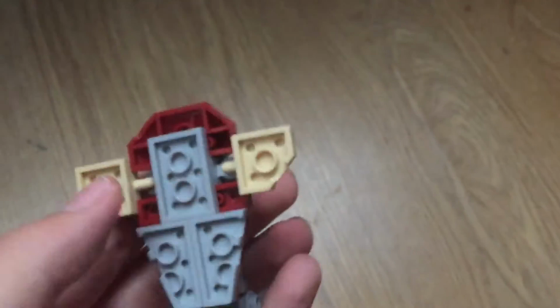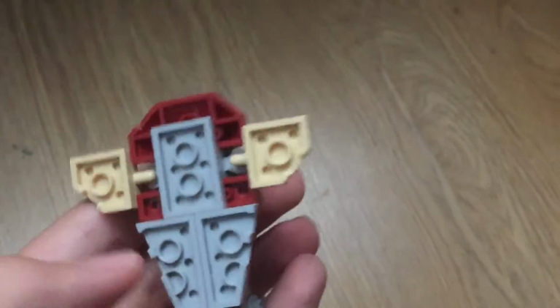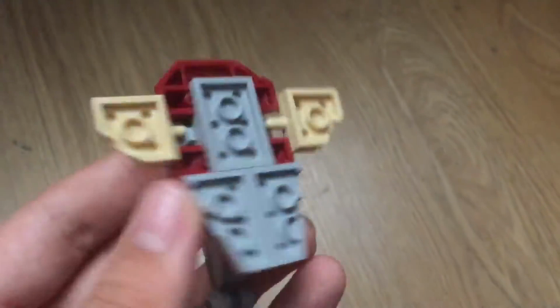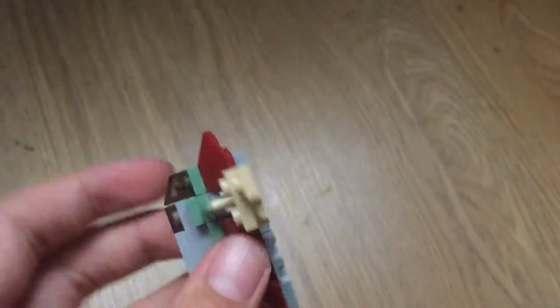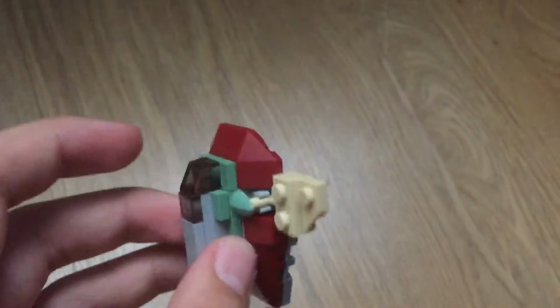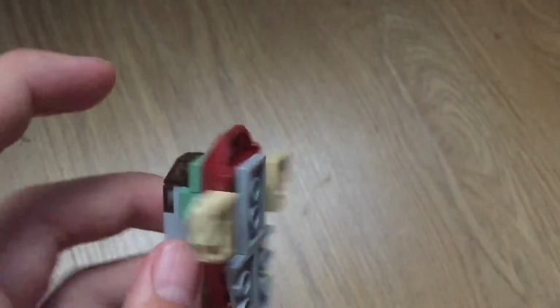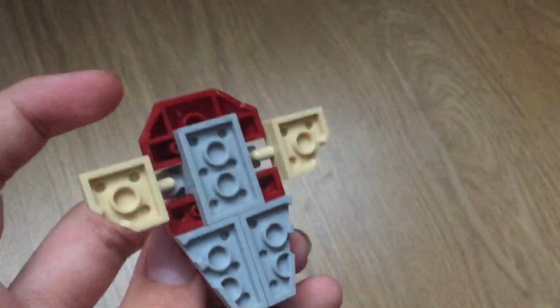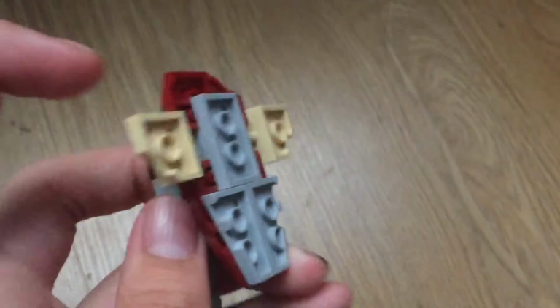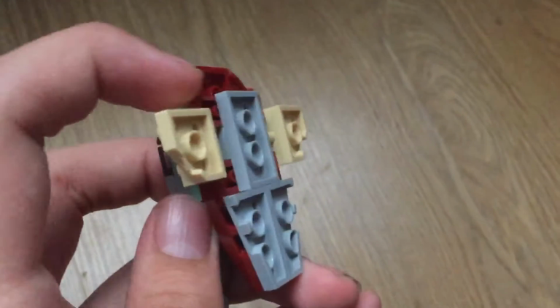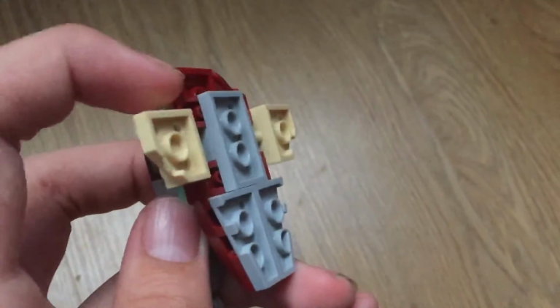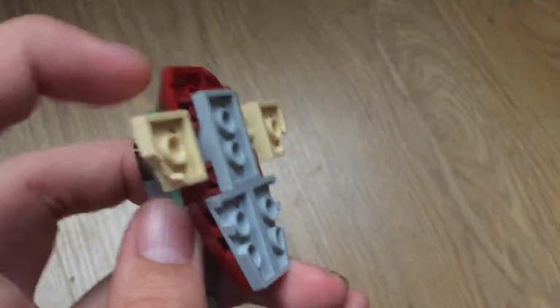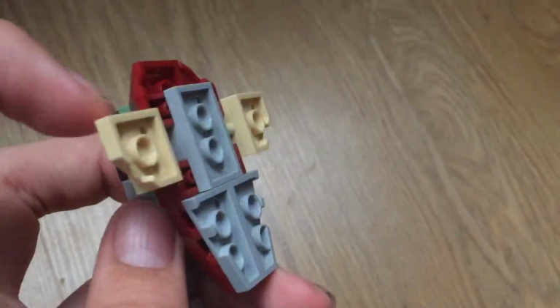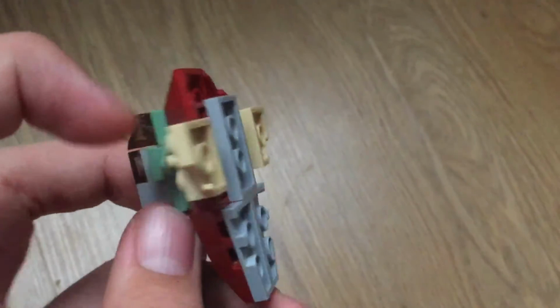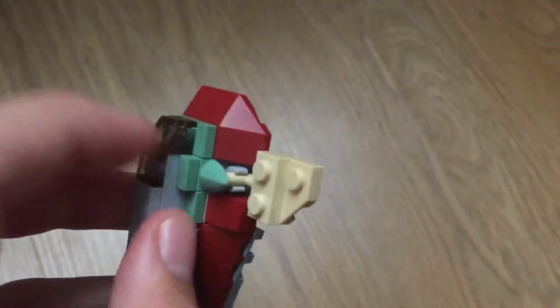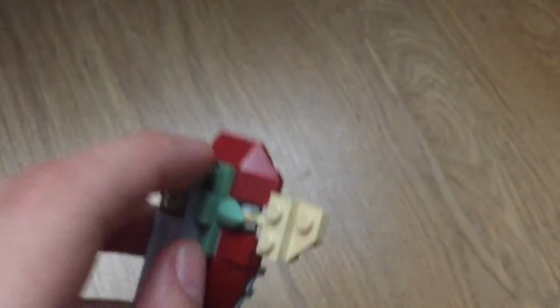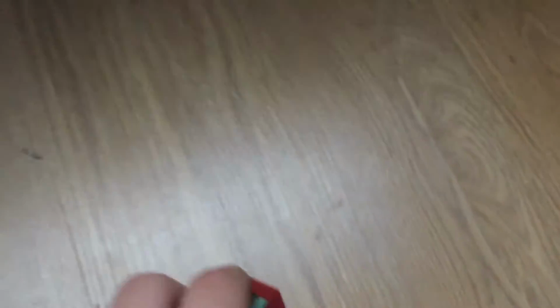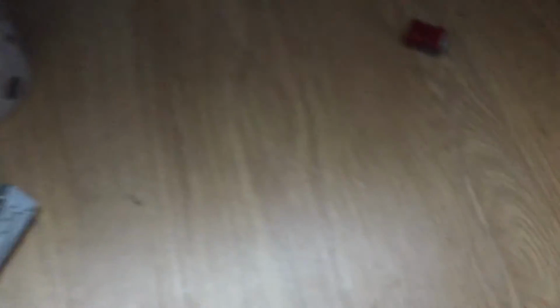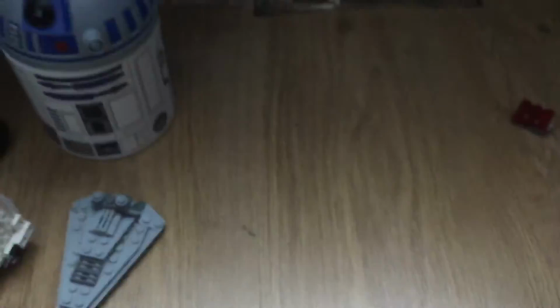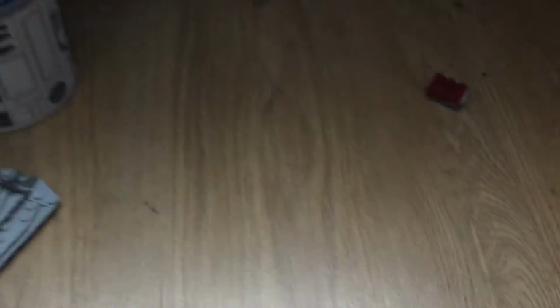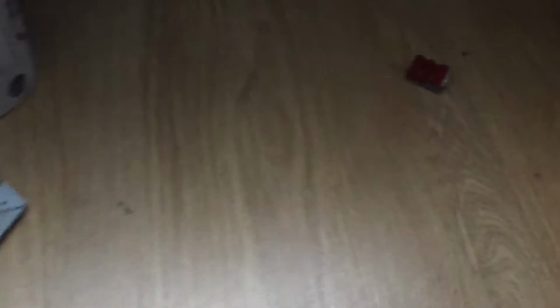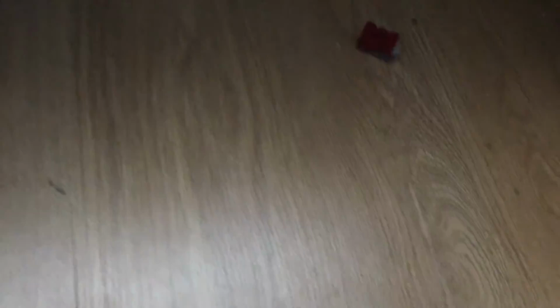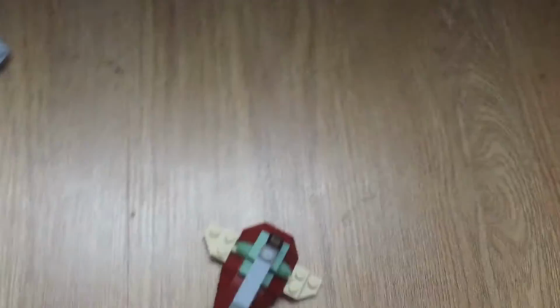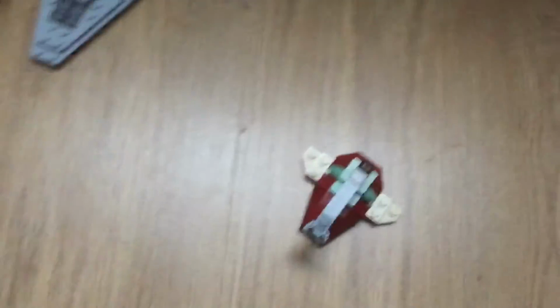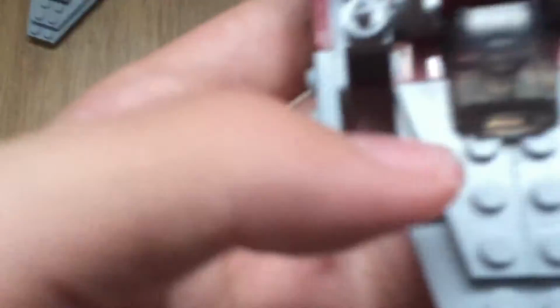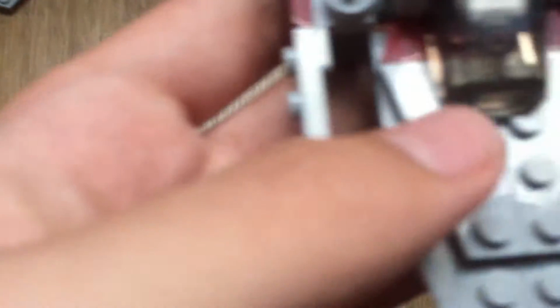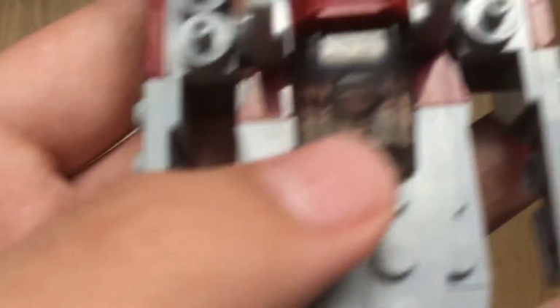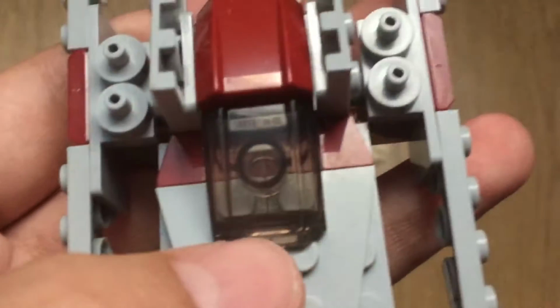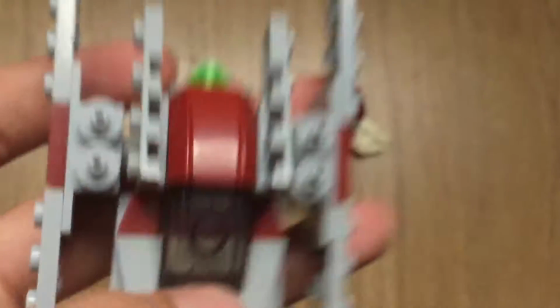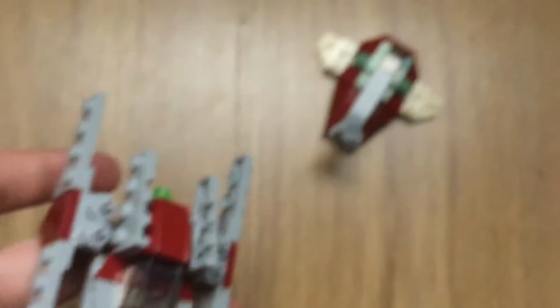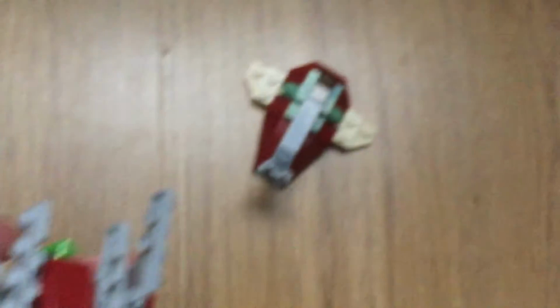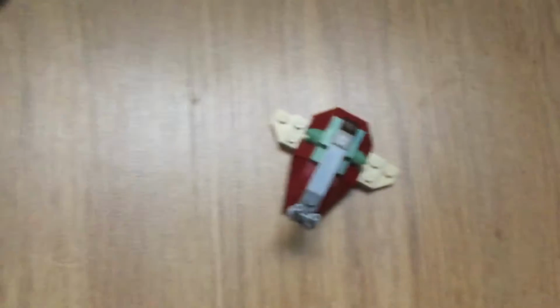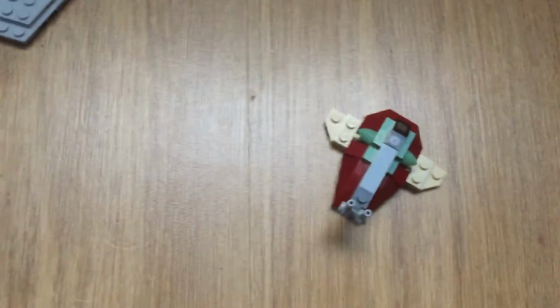Bigger than this, with engines on the back, have the wings turn, and use the piece they use on here for the cockpit — and this piece here on that. That would be great.